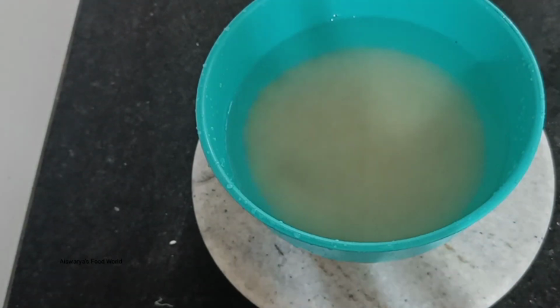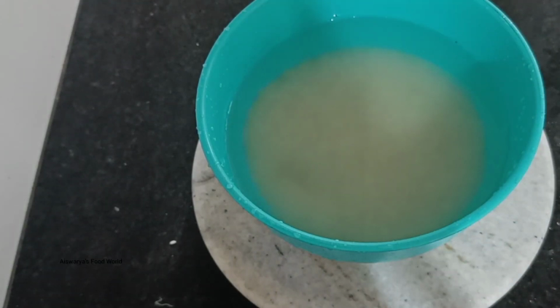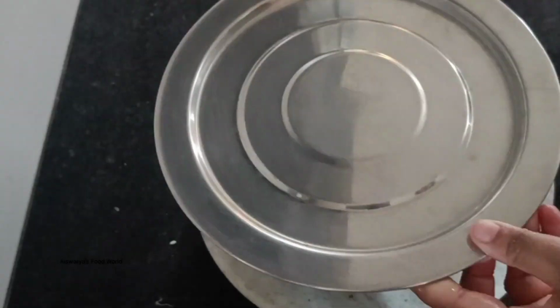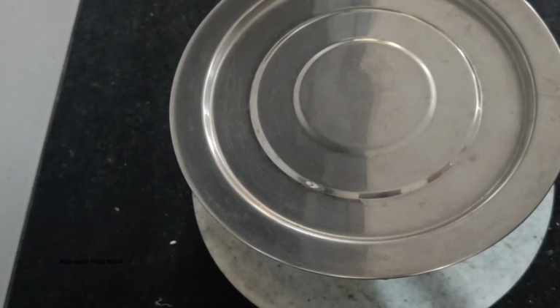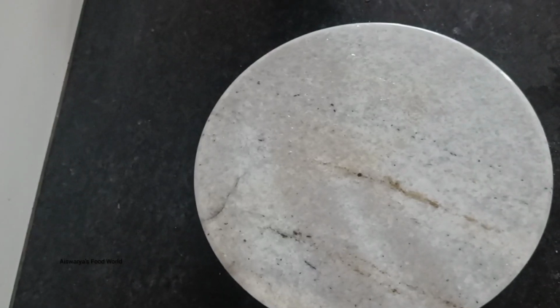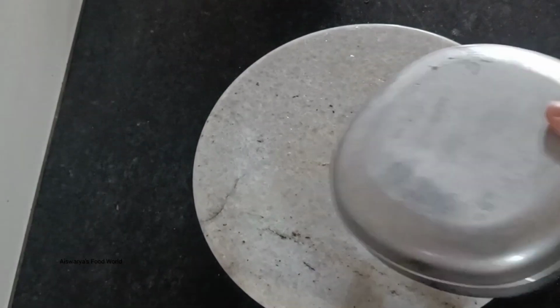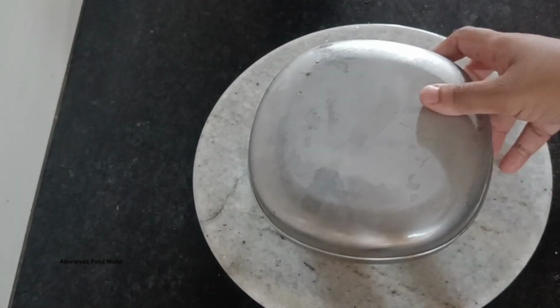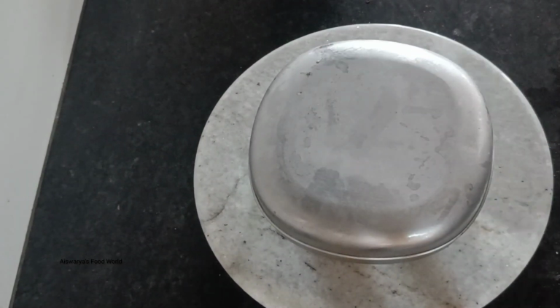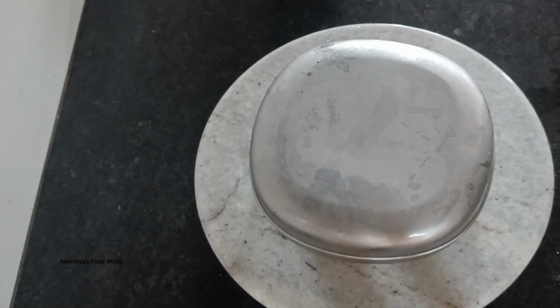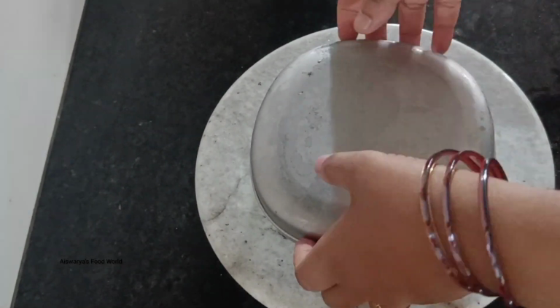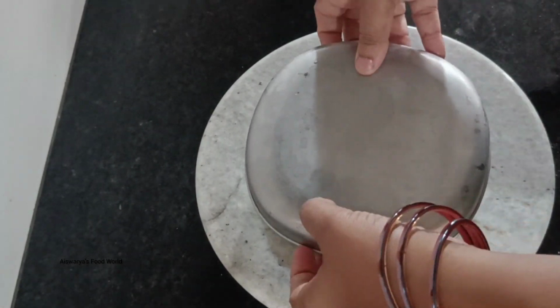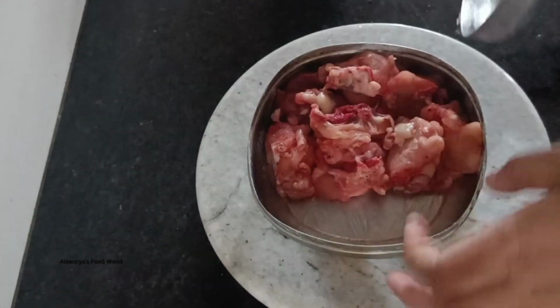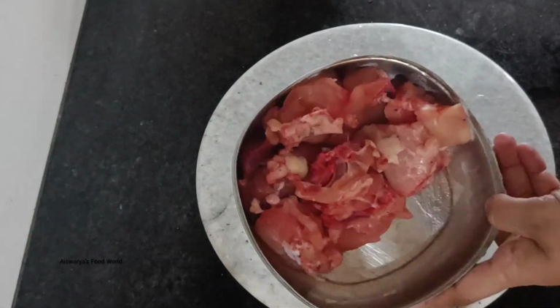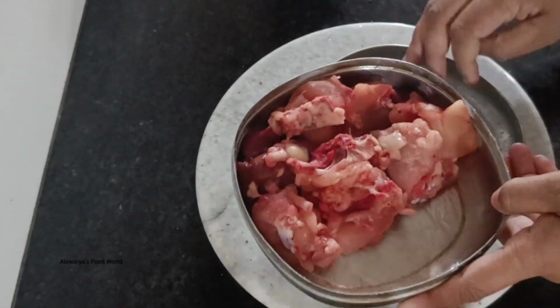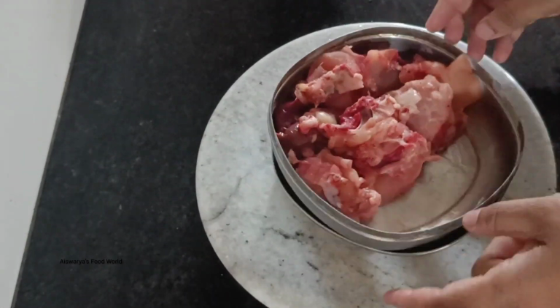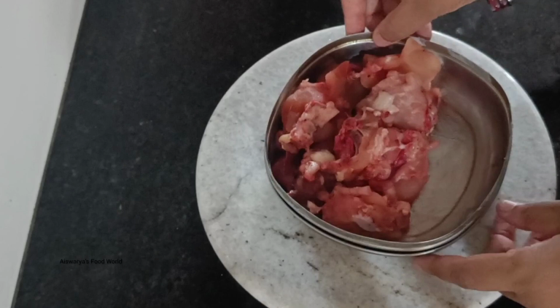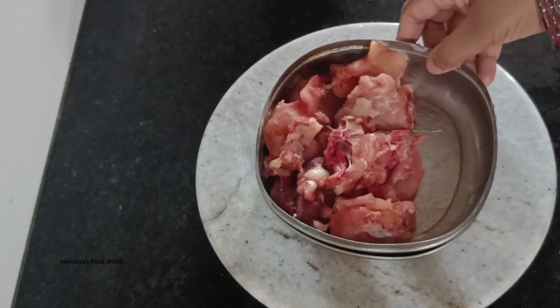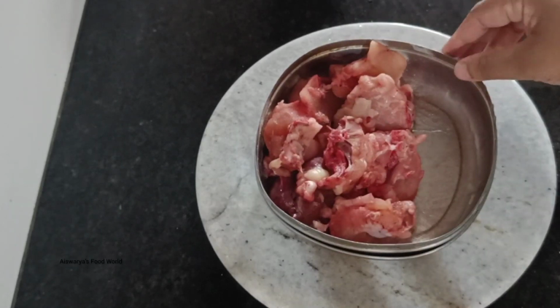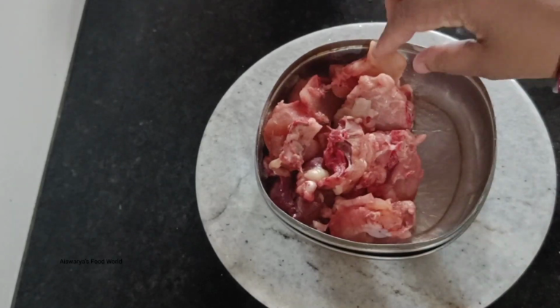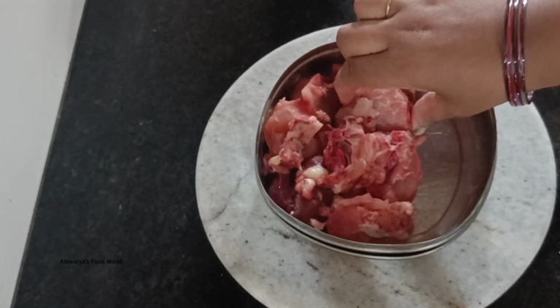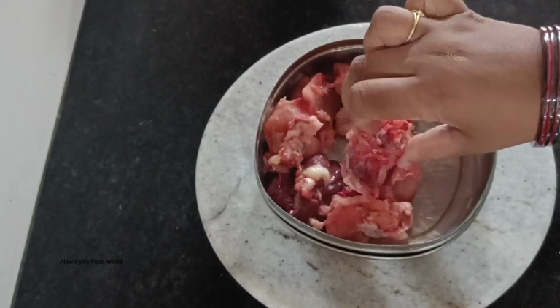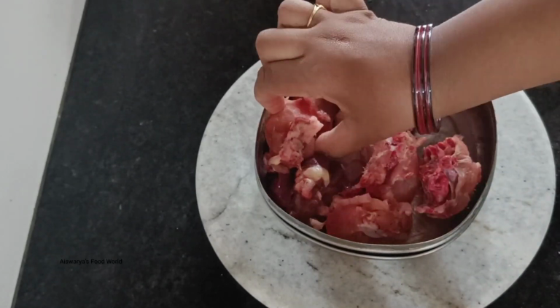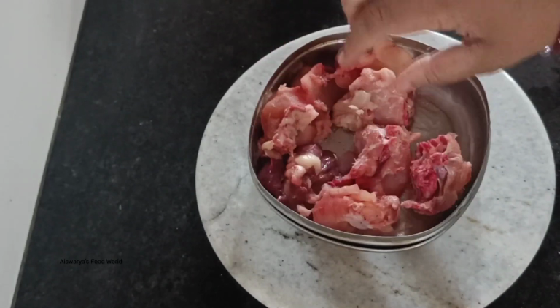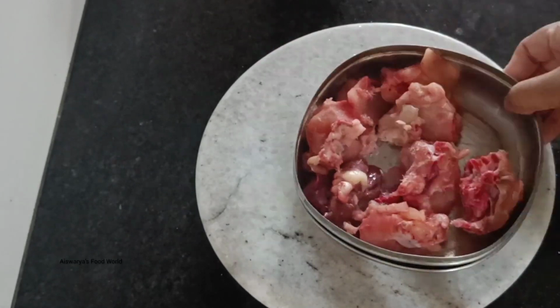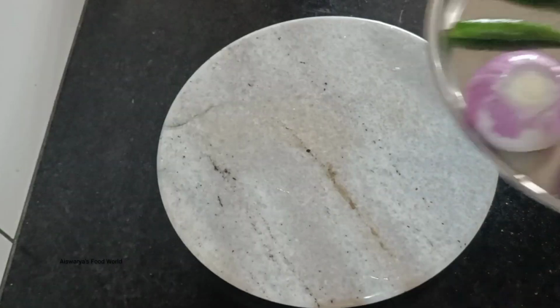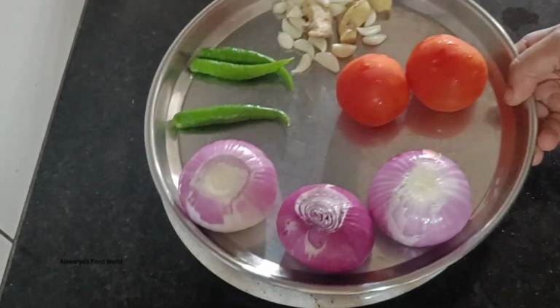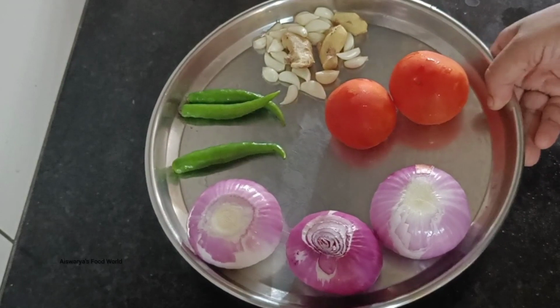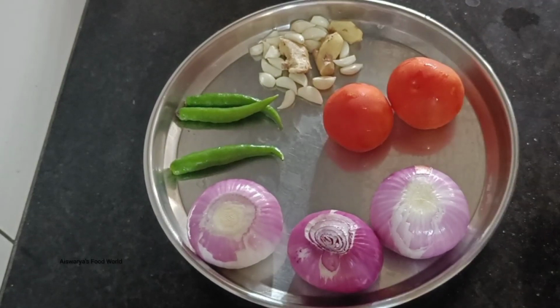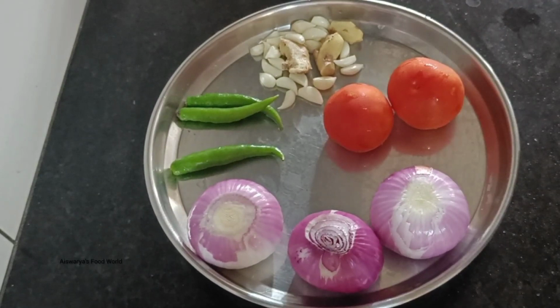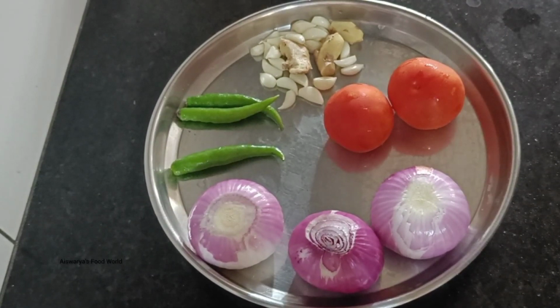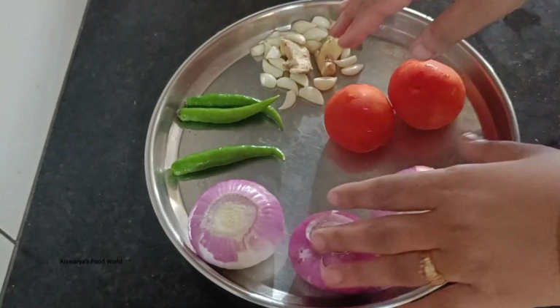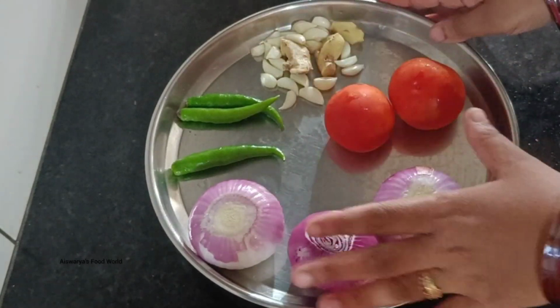I am making a lot of chicken. It is a little bit of chicken.